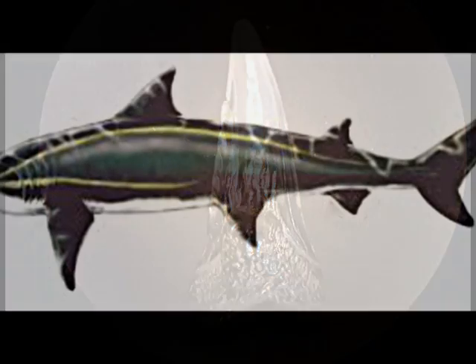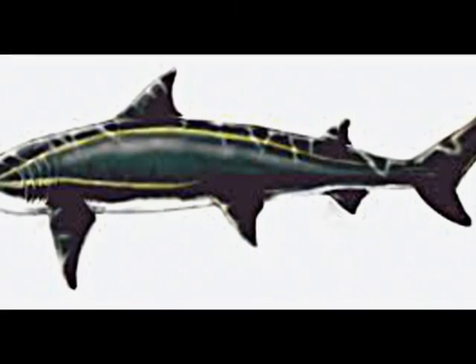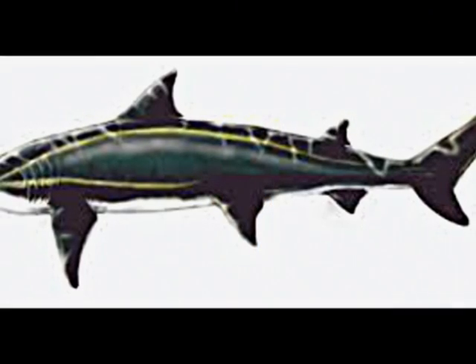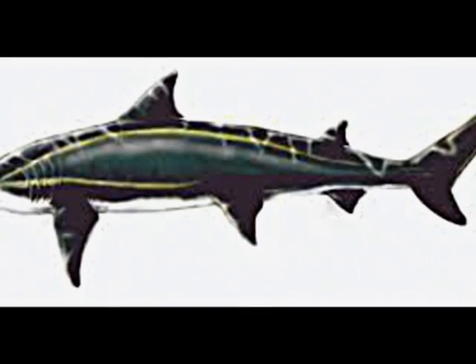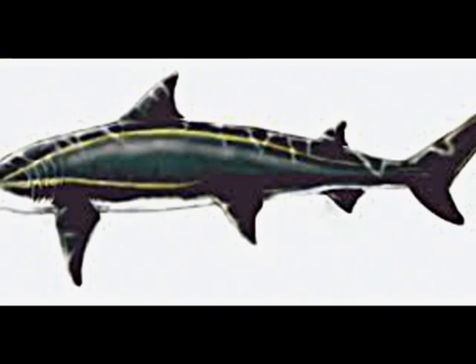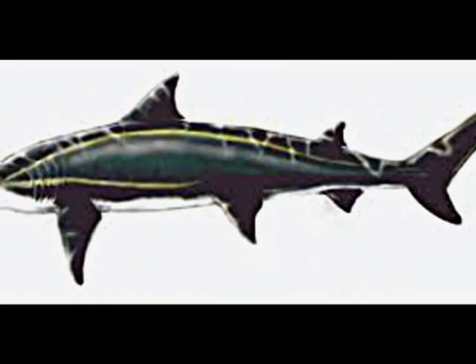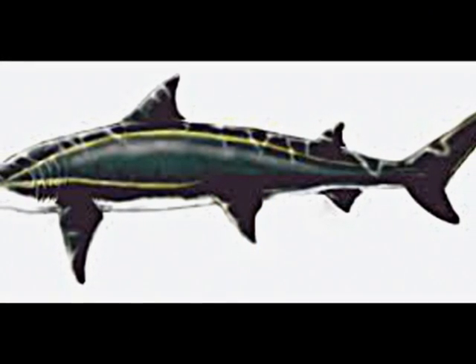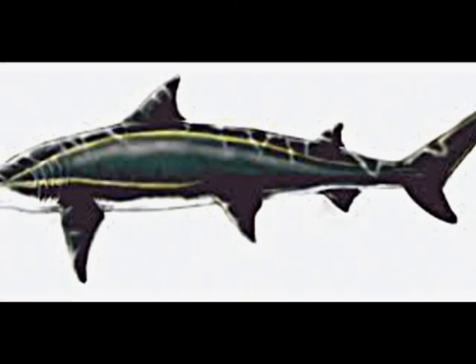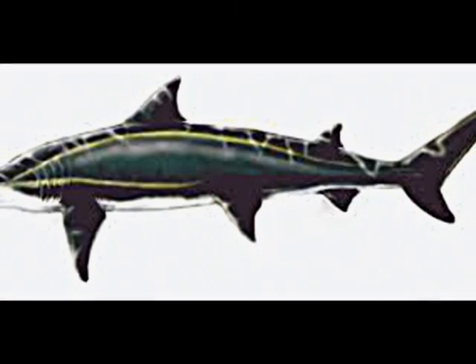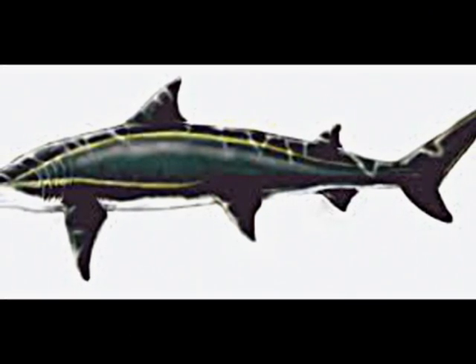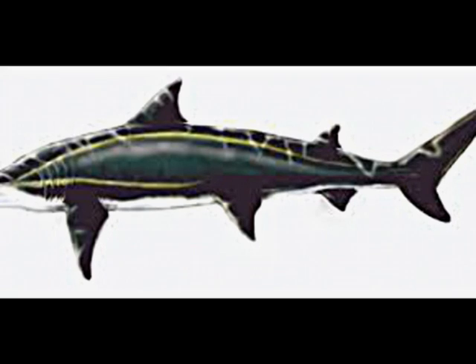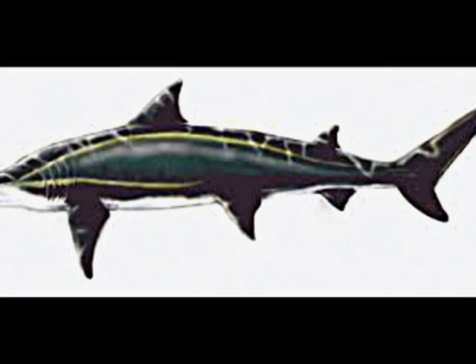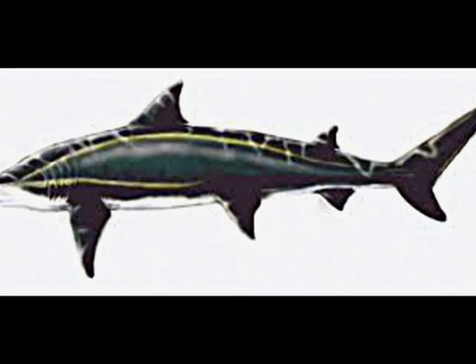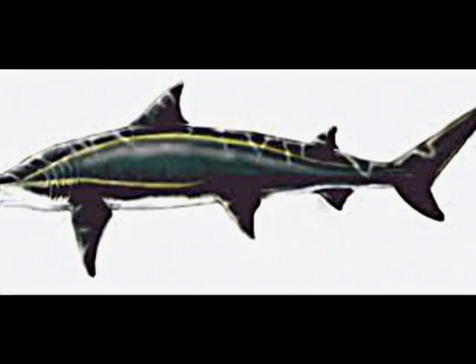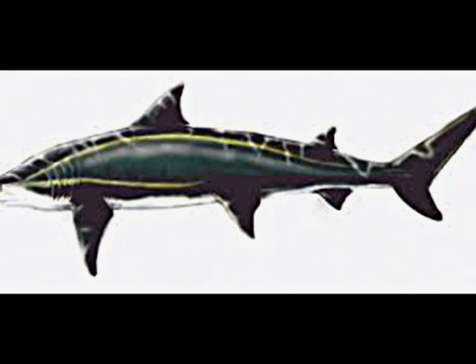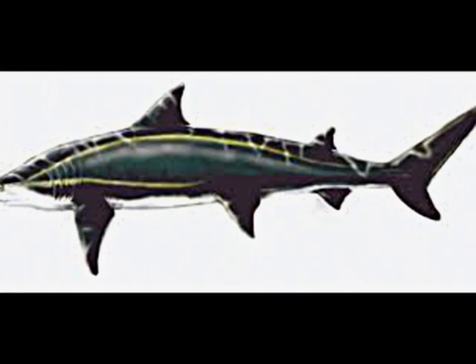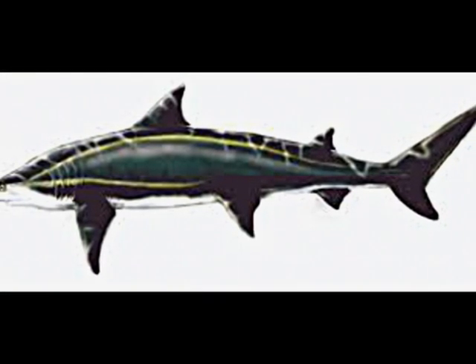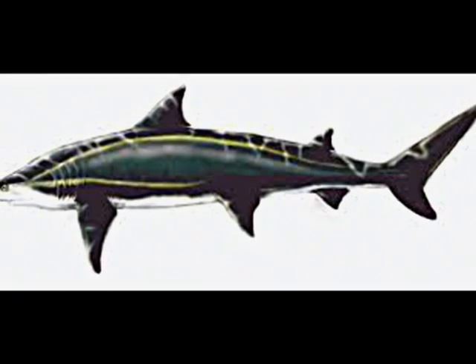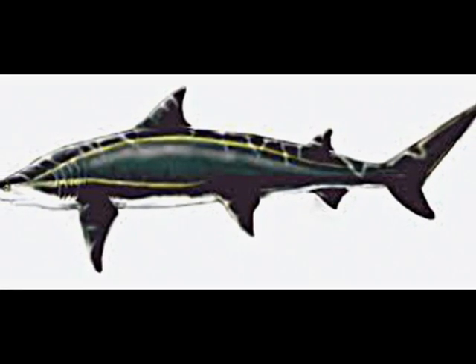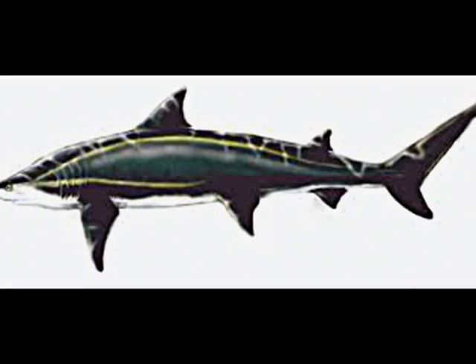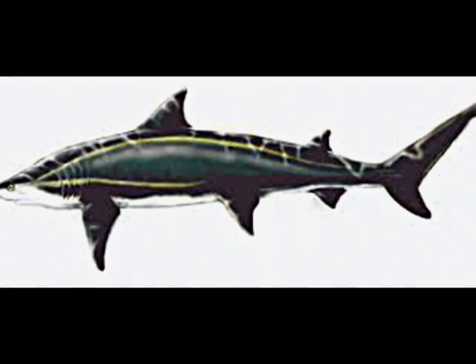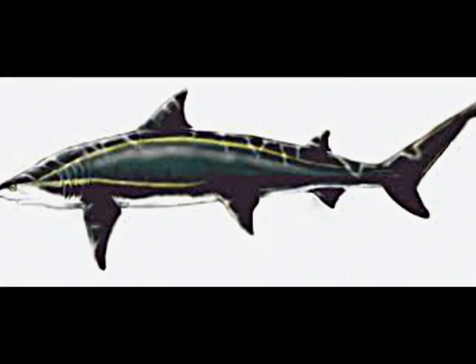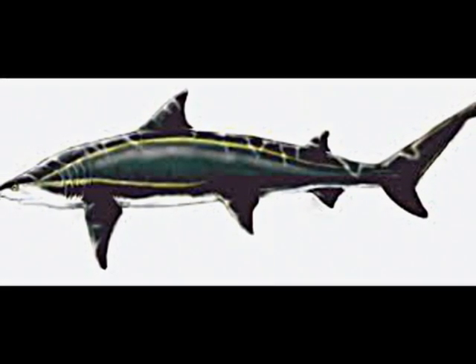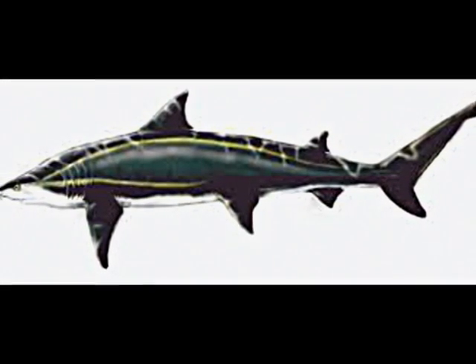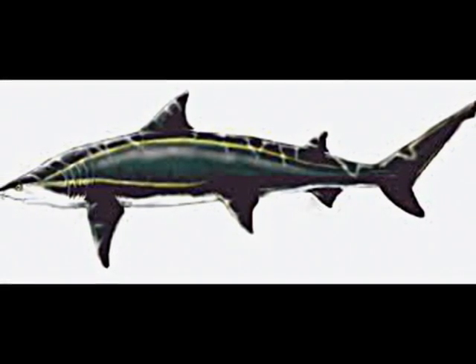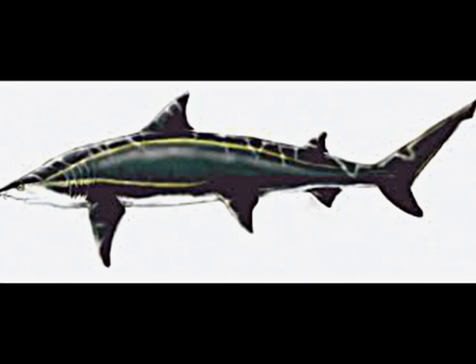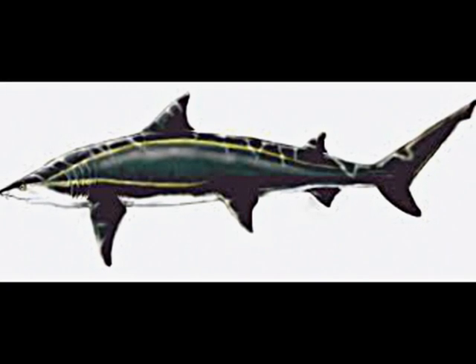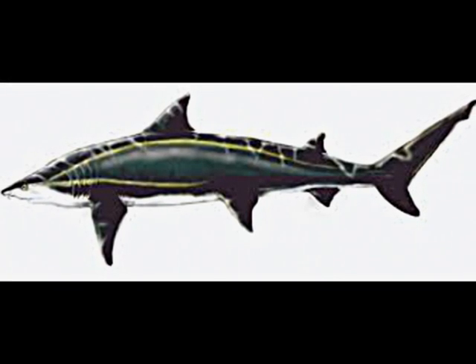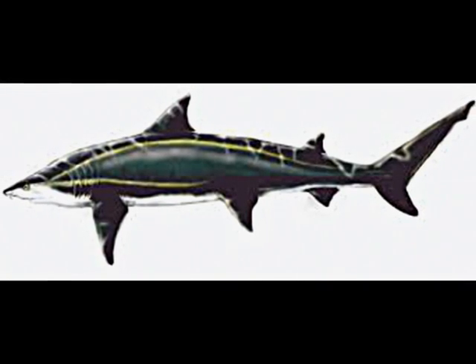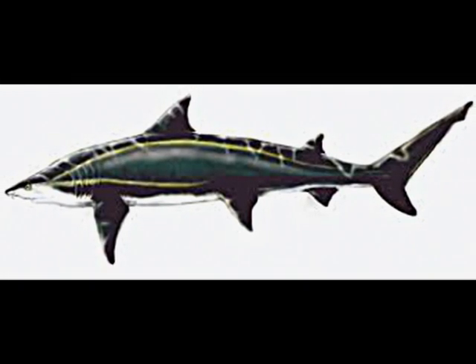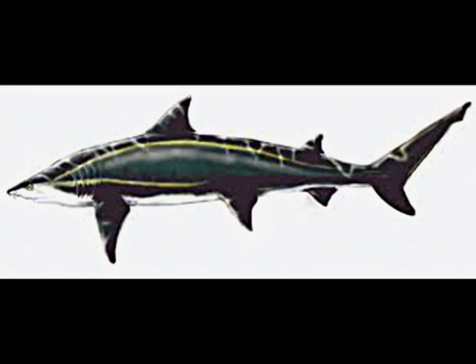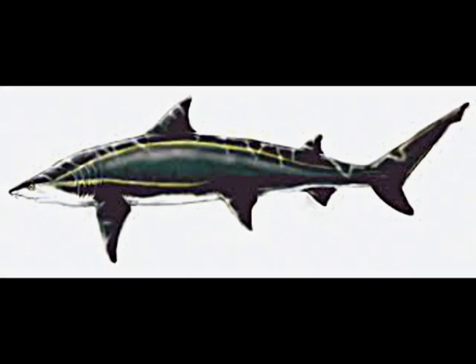At one time these sharks were incredibly successful, their fossilized teeth being found around the world in marine sediments. It is still a mystery as to why this kind of snaggletooth shark became extinct.